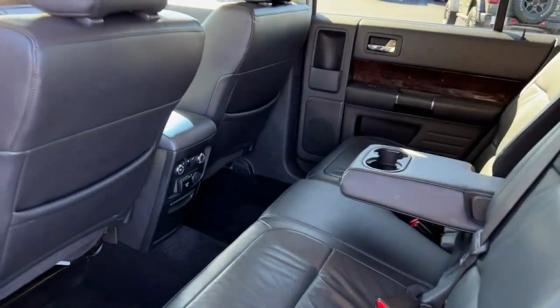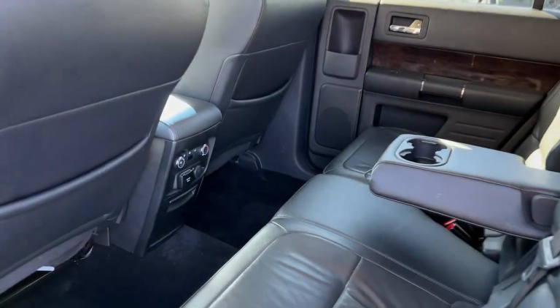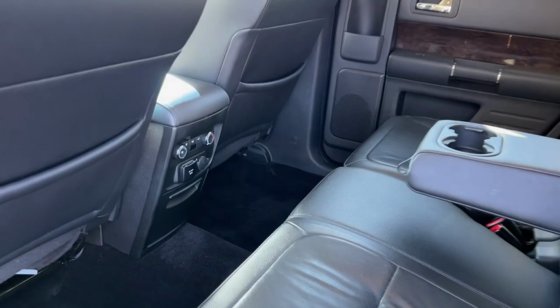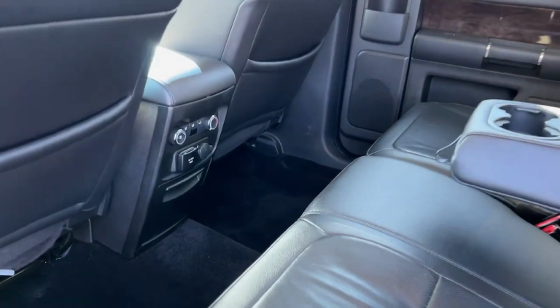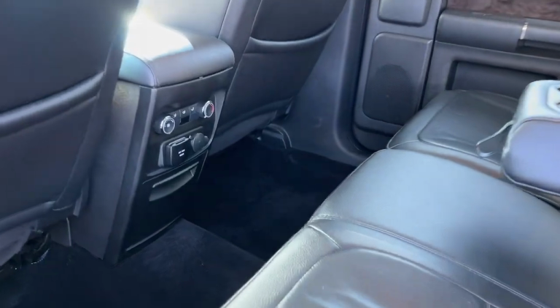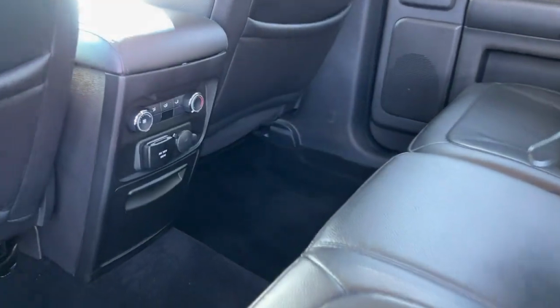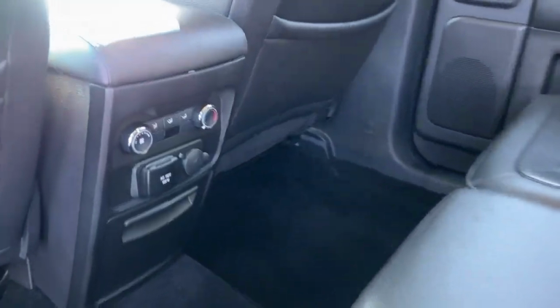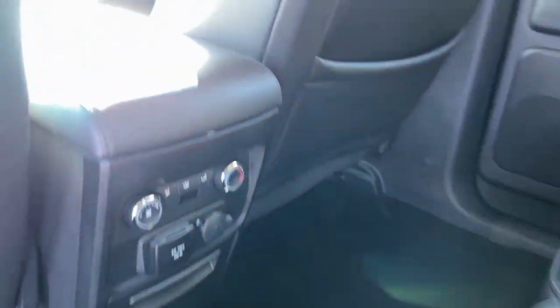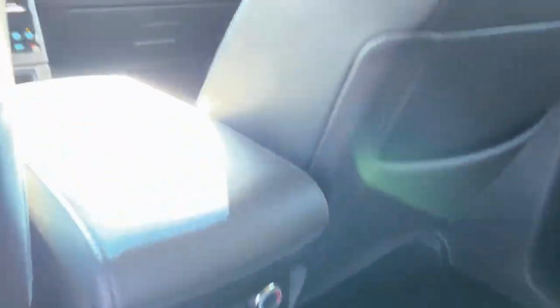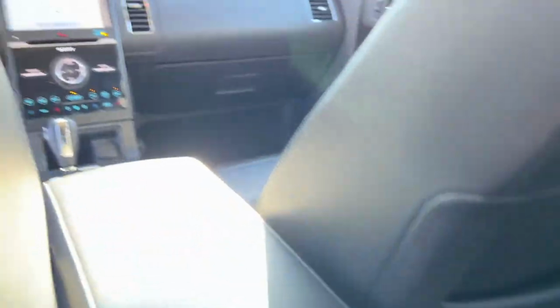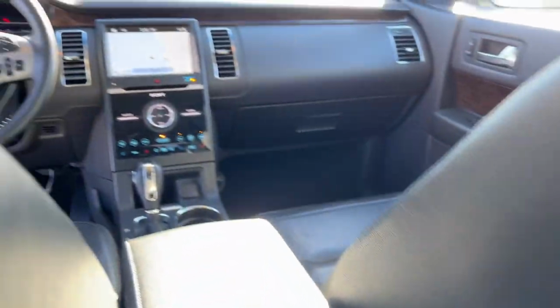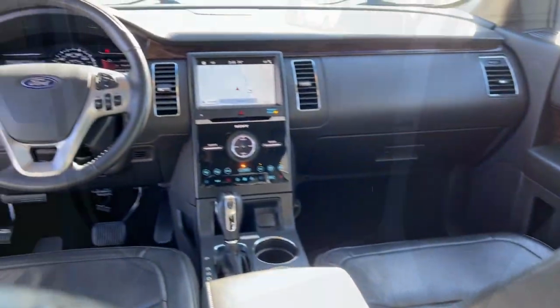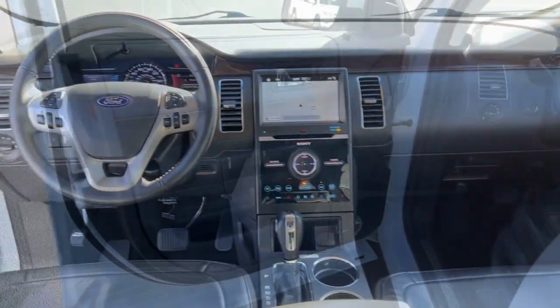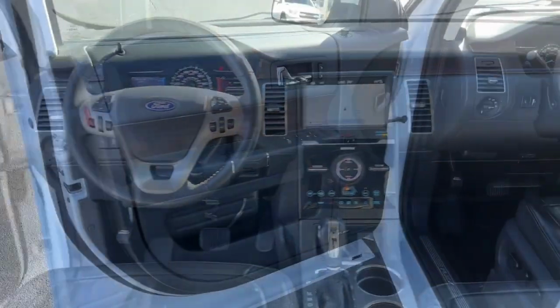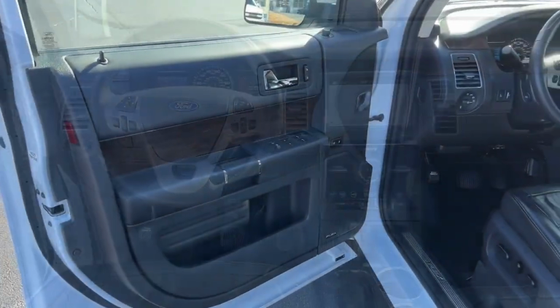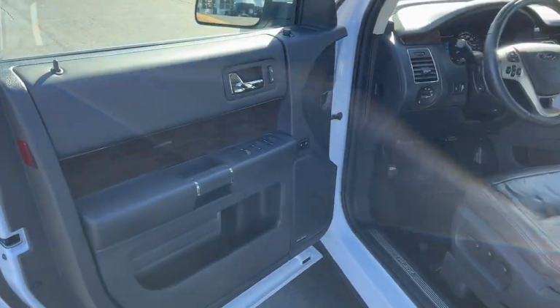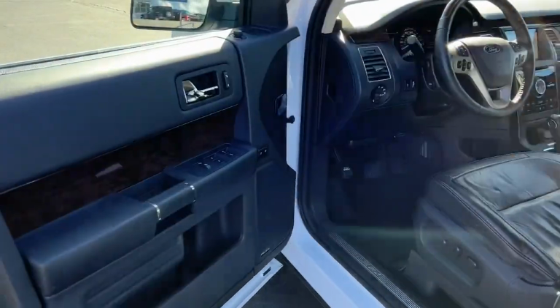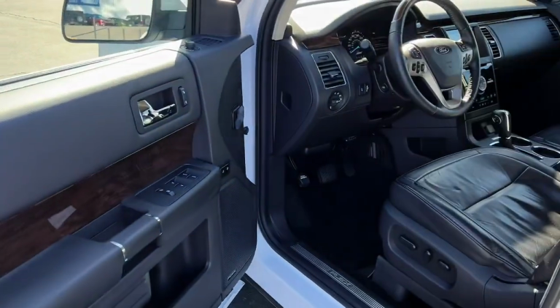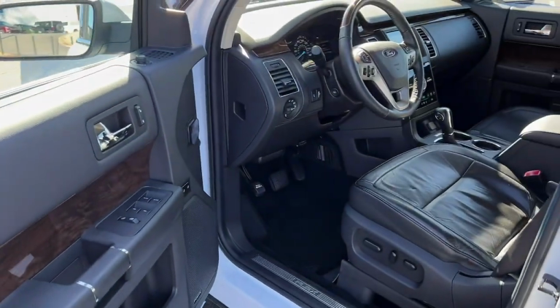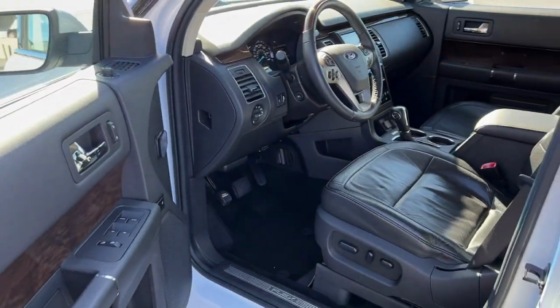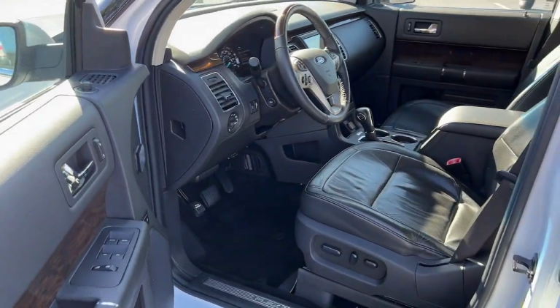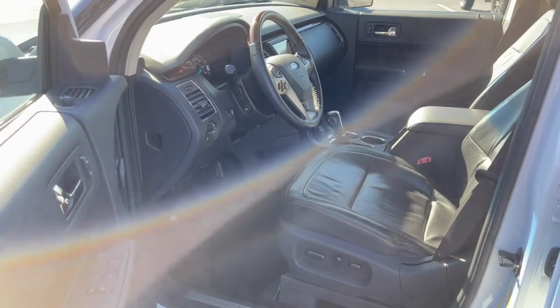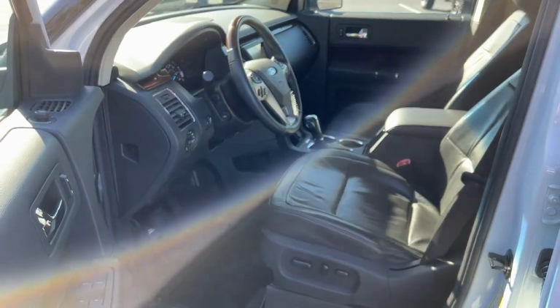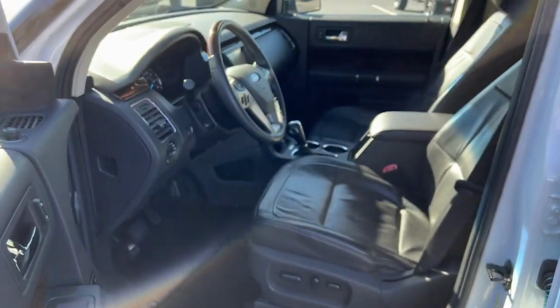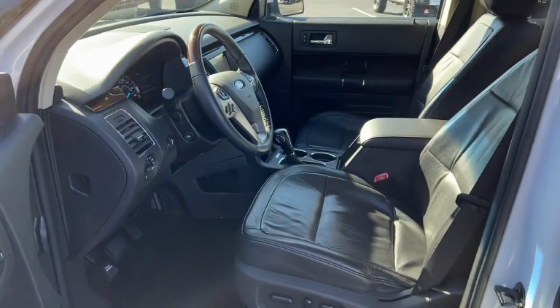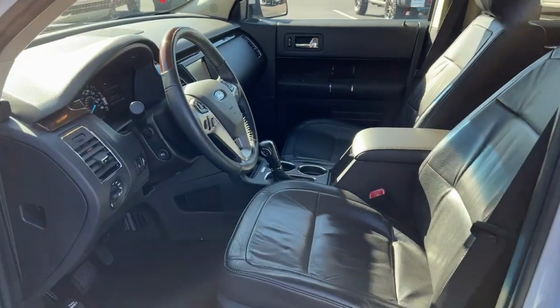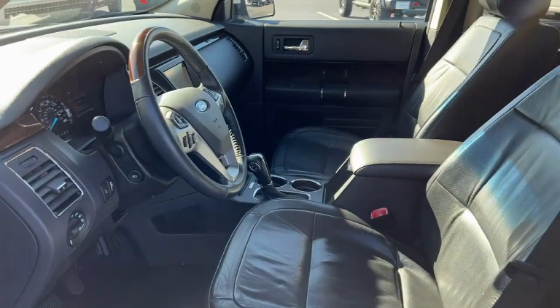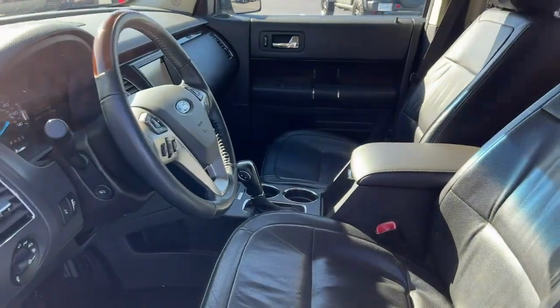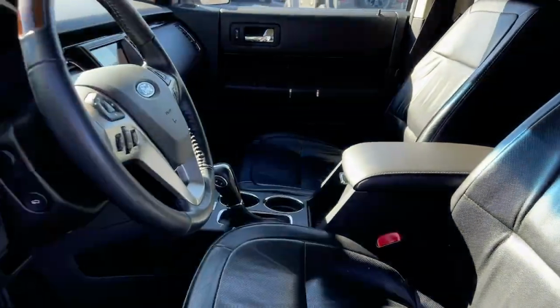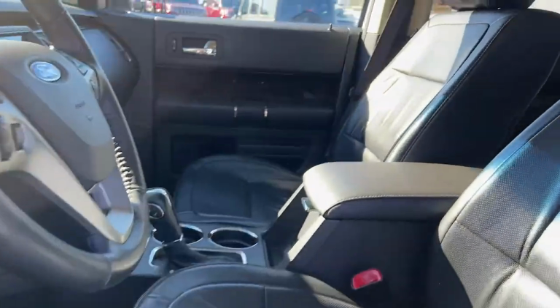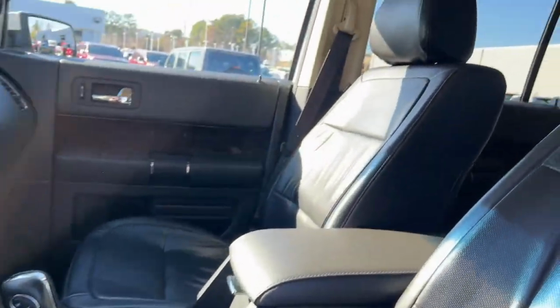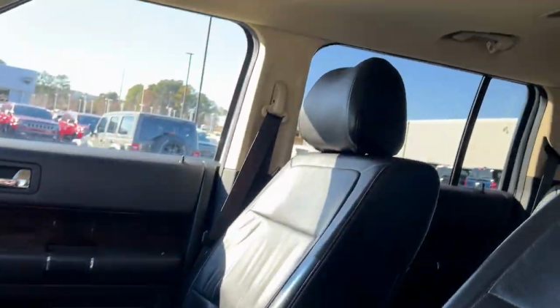This Flex is the ideal family SUV and it won't last long. Stop in today. Our team will give you an outstanding test drive experience.